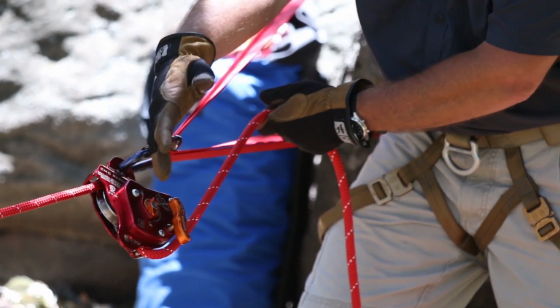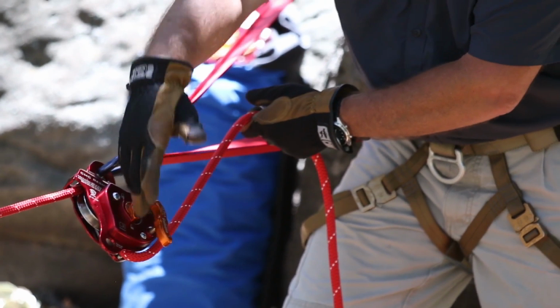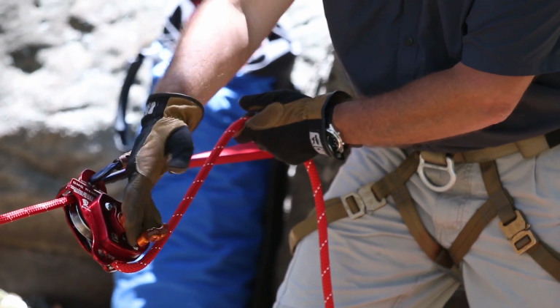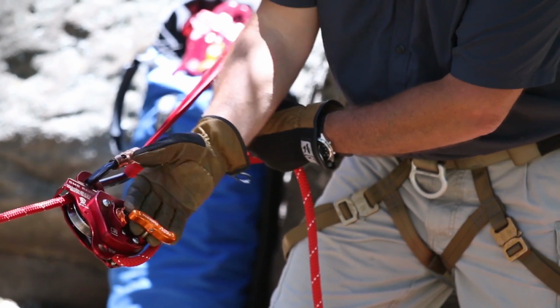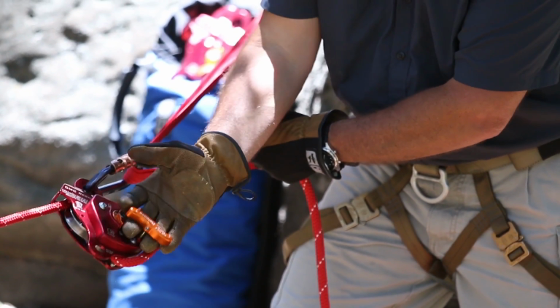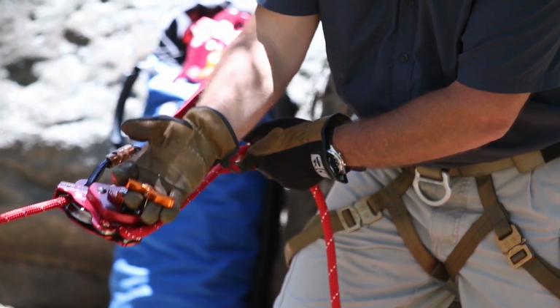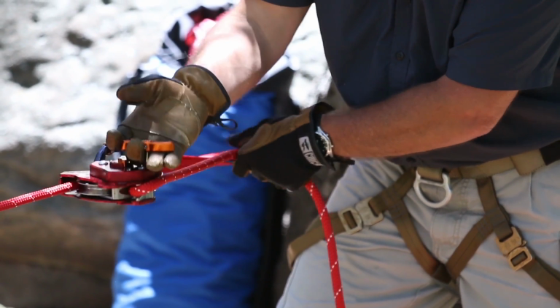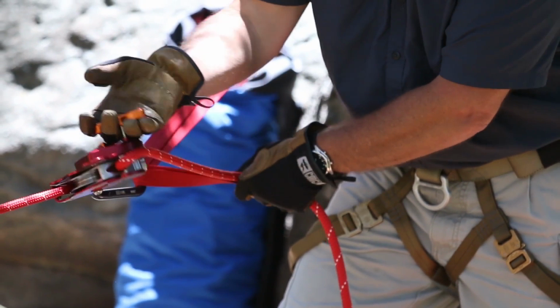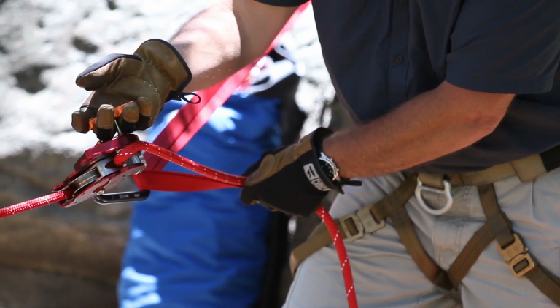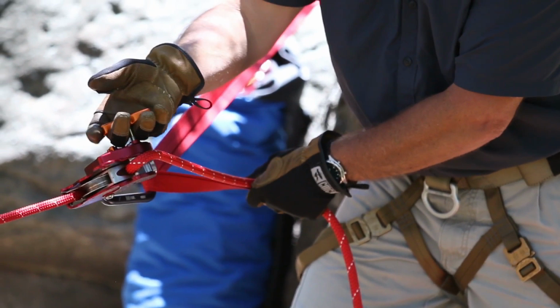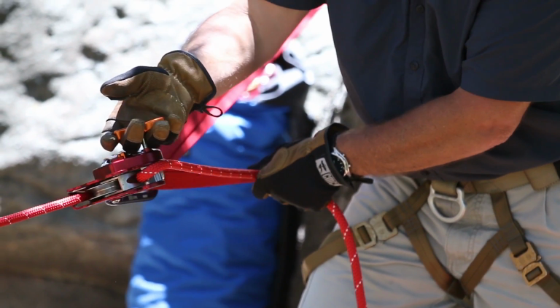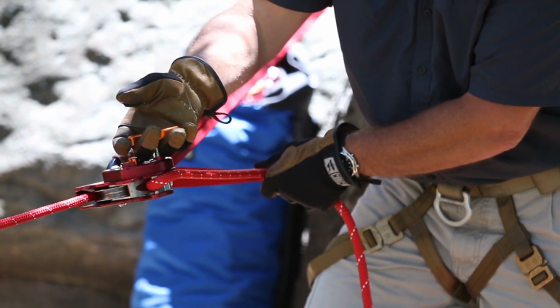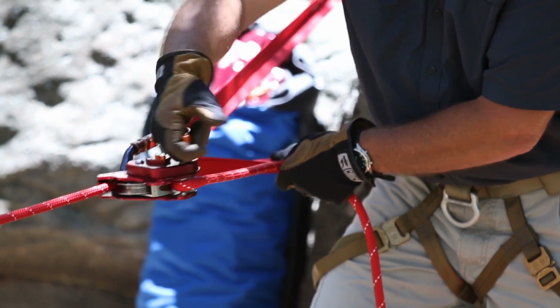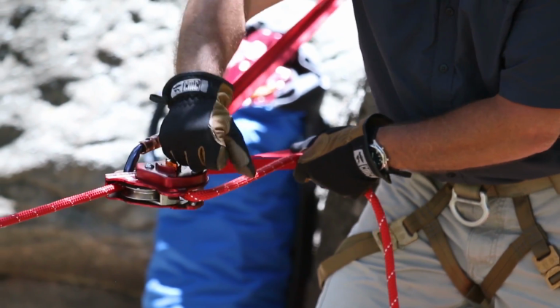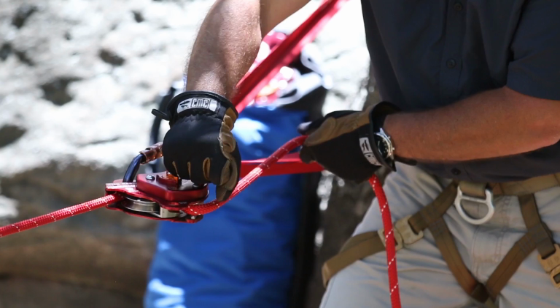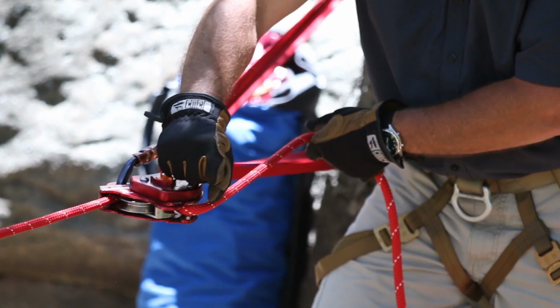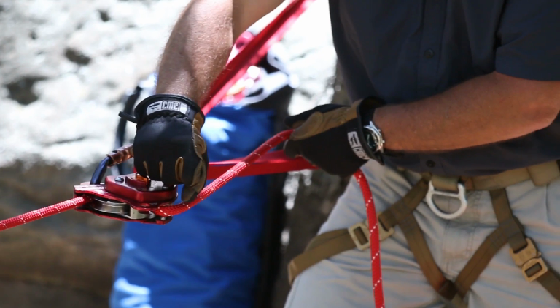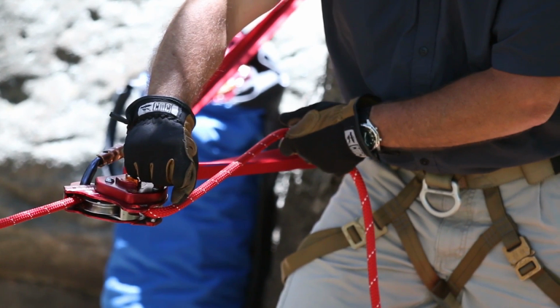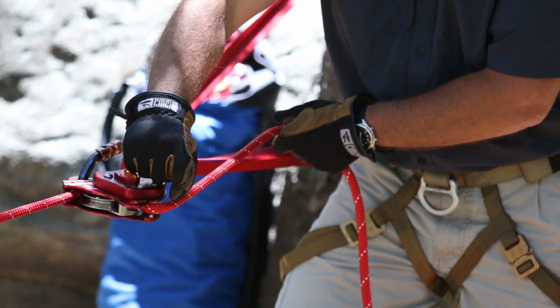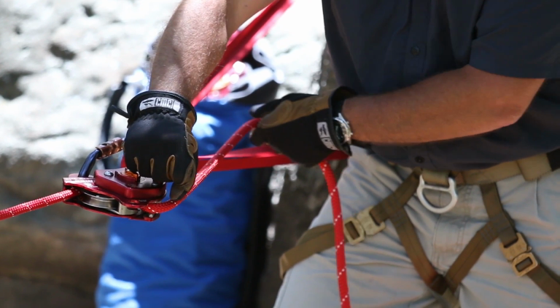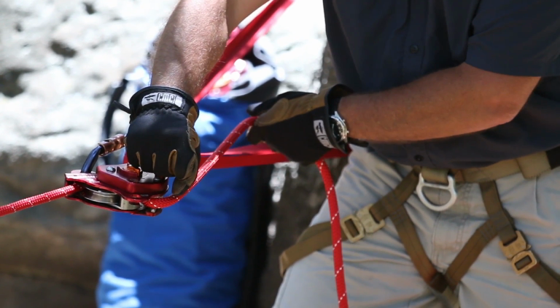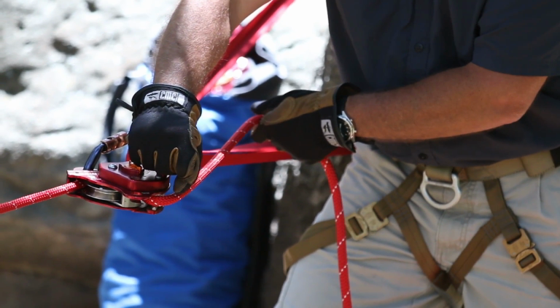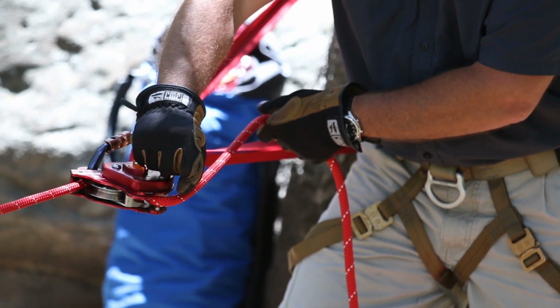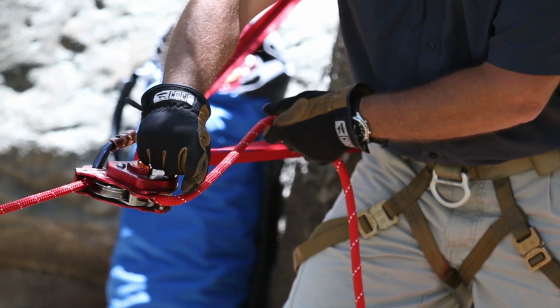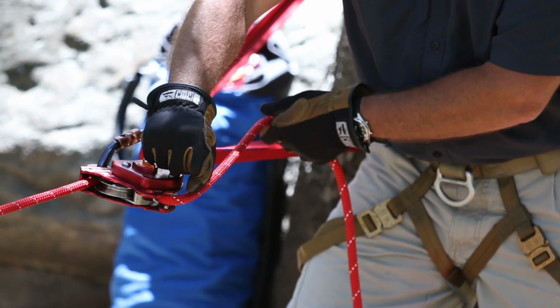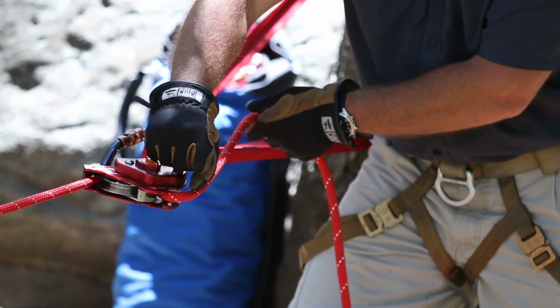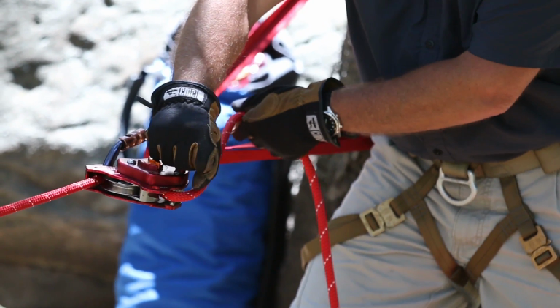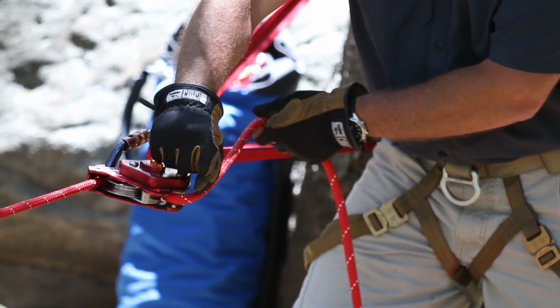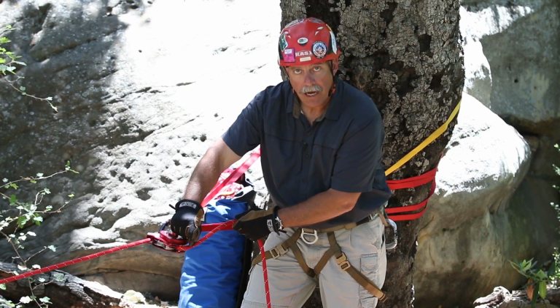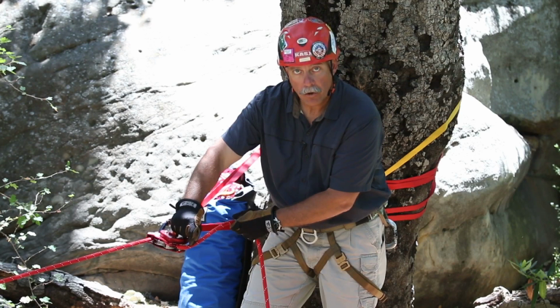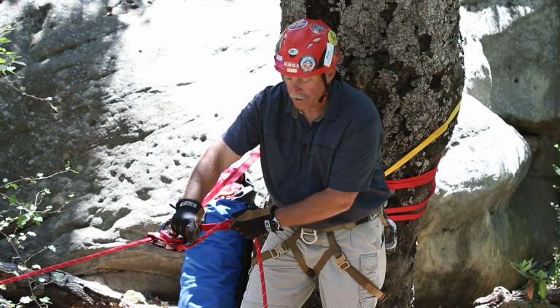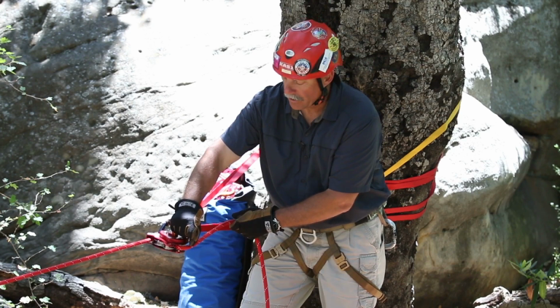Lift up on the release handle and turn it all the way to the open position. Then, using the approach angle of the rope going into the v-groove, I lower my load.